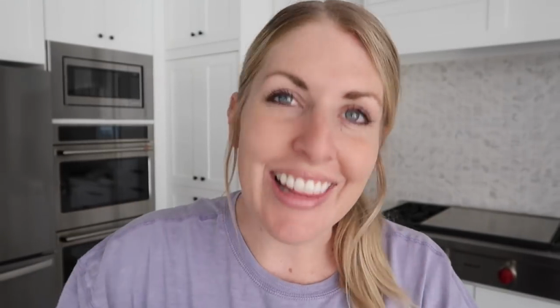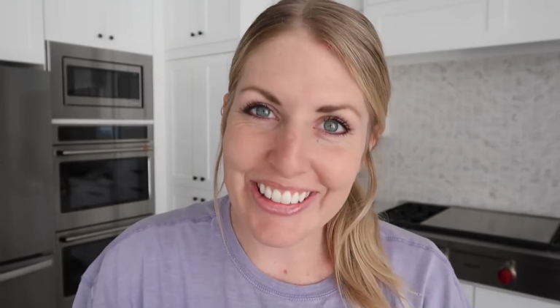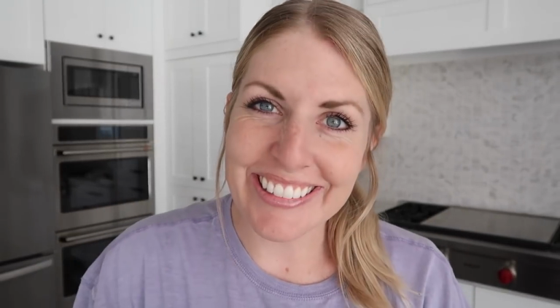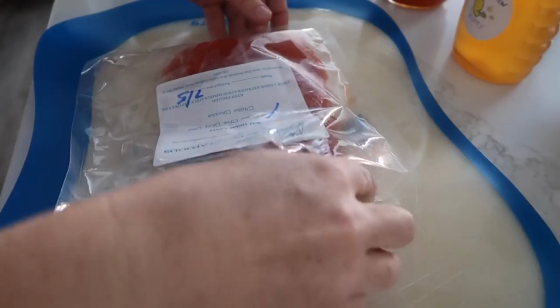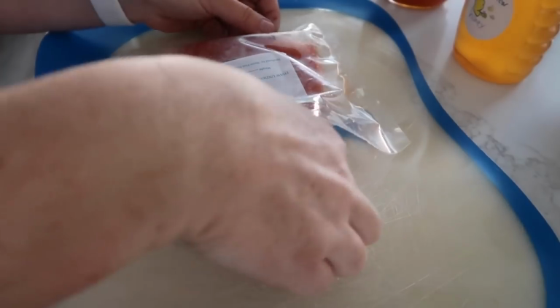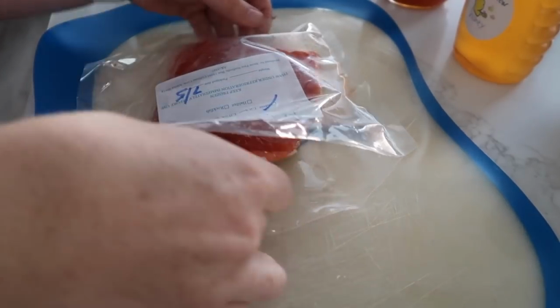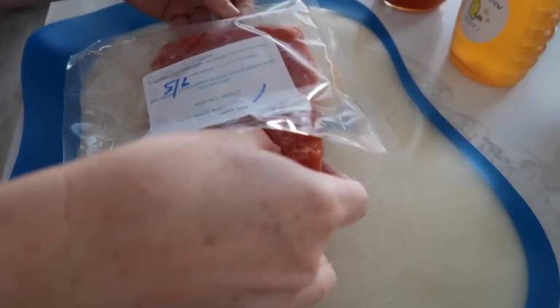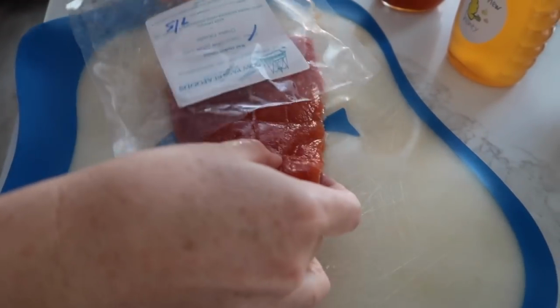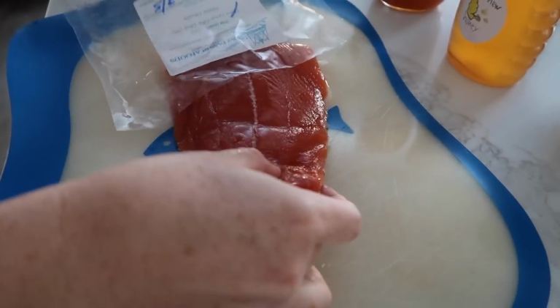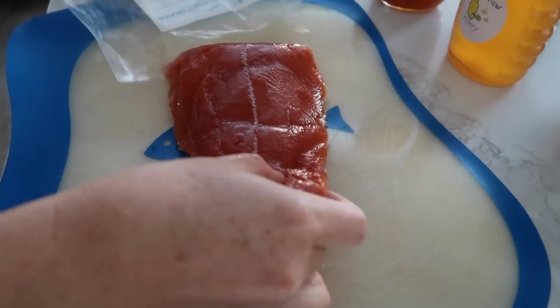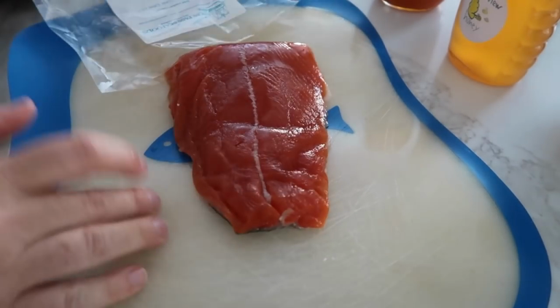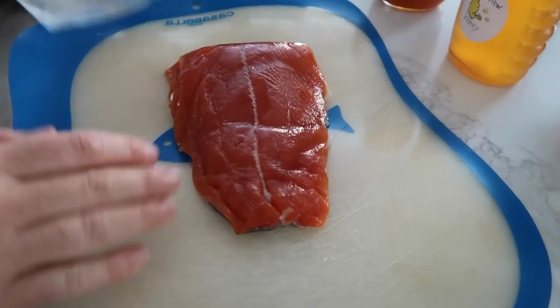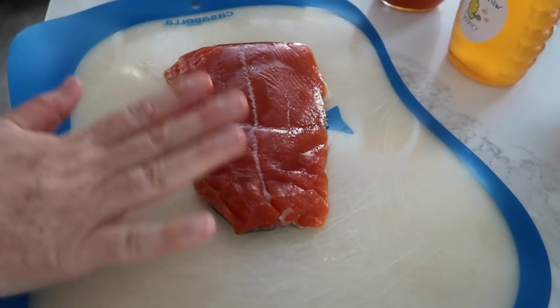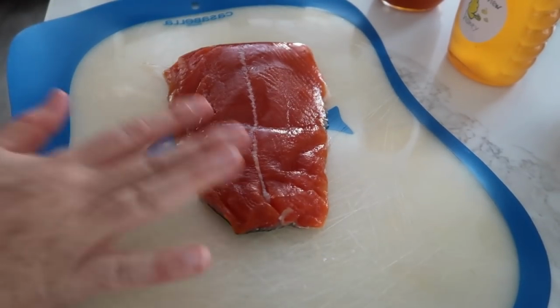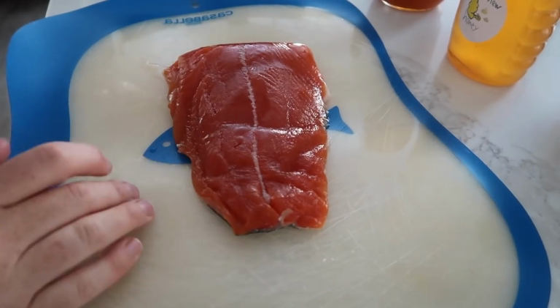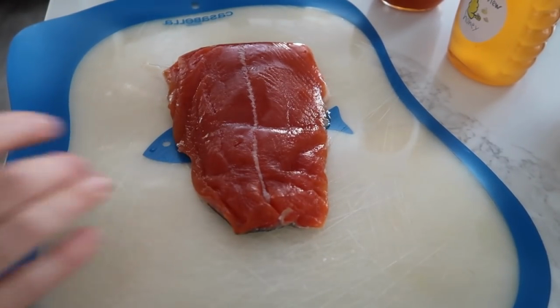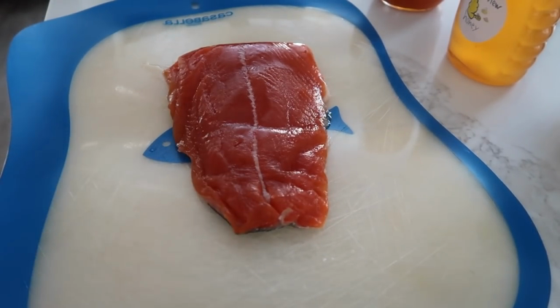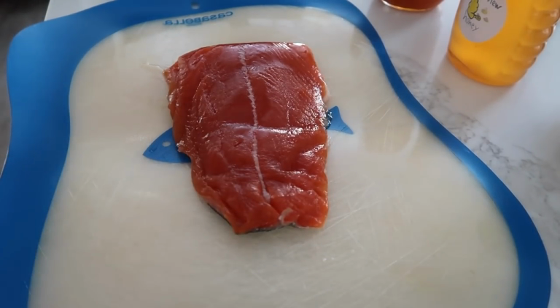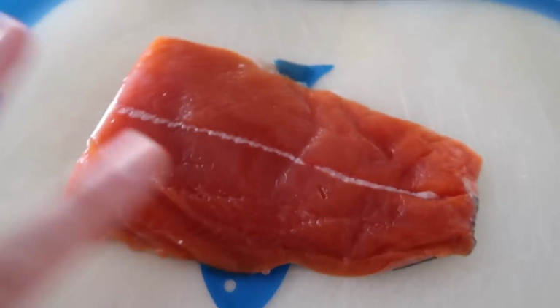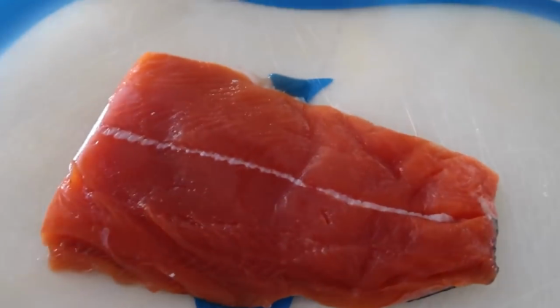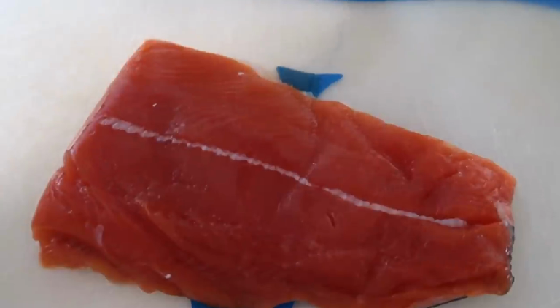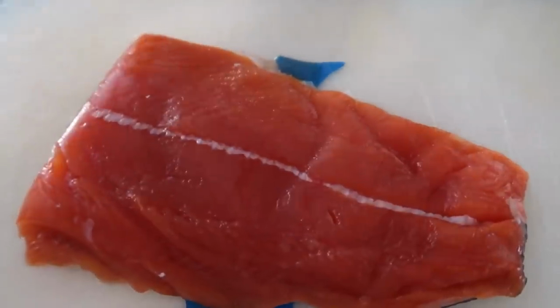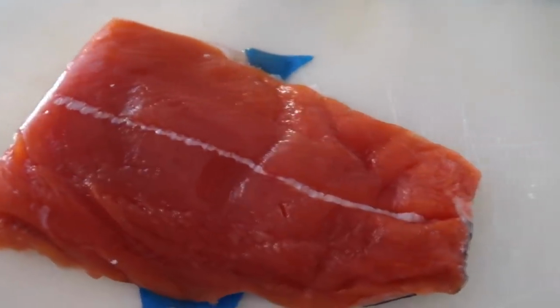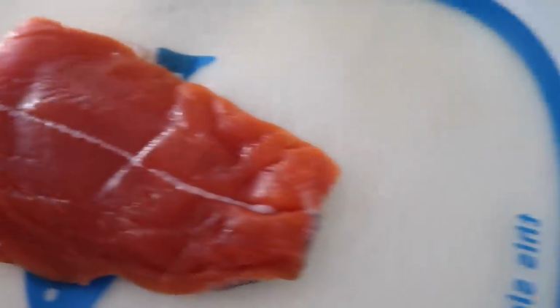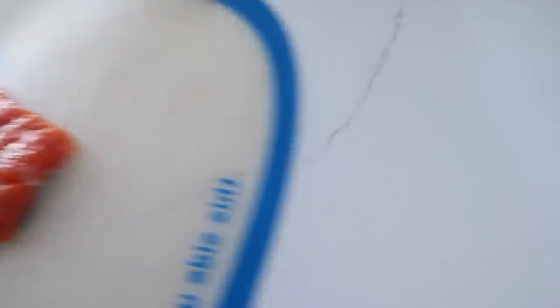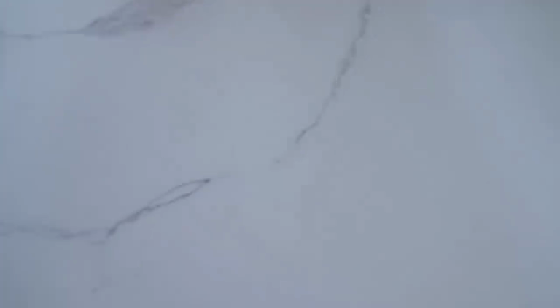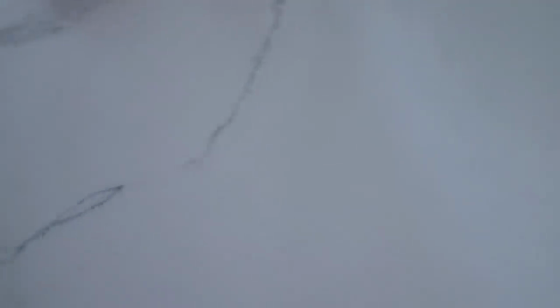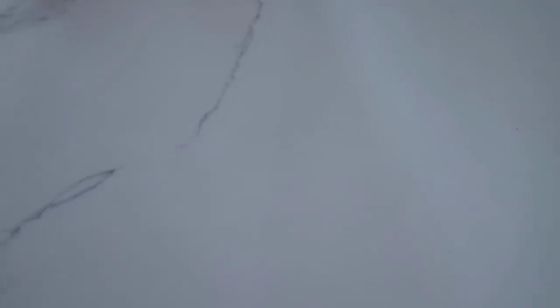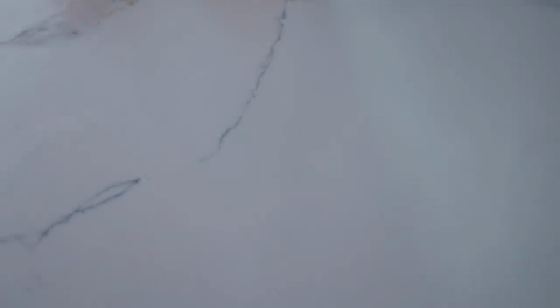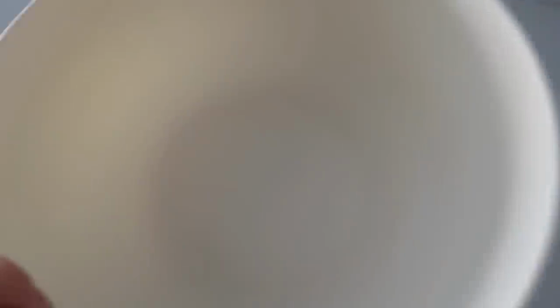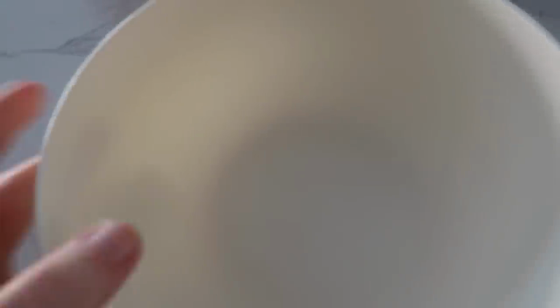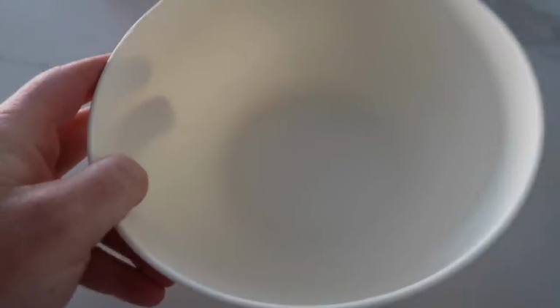Let's get cooking. First, we're just gonna take the salmon out and put it onto a cutting board and let it rest there for just a few minutes. While it's sitting here, we're going to pull it to the side and make the yummy apricot sauce.